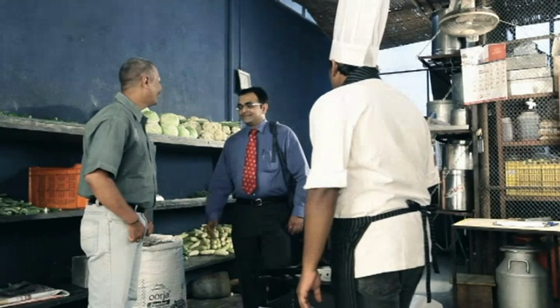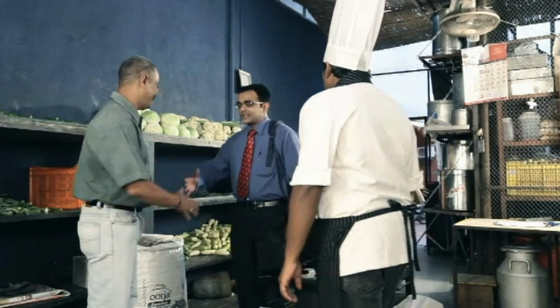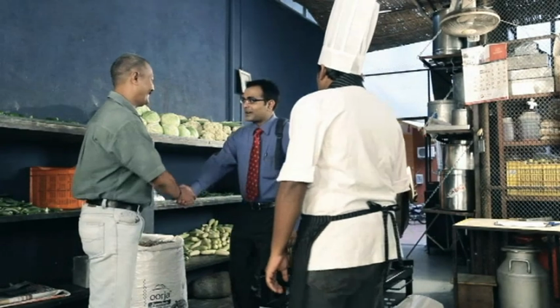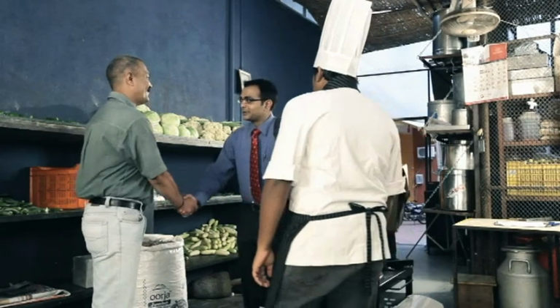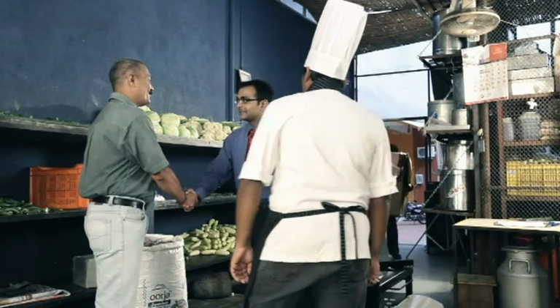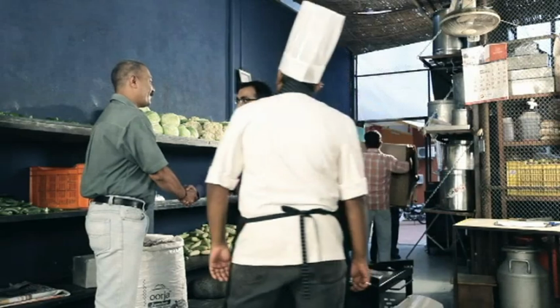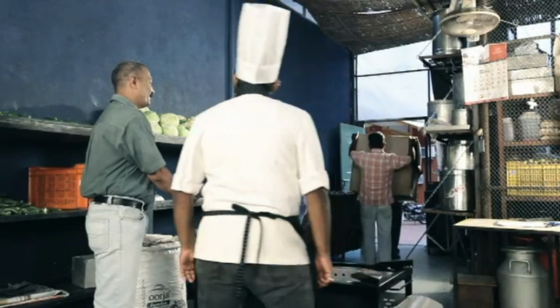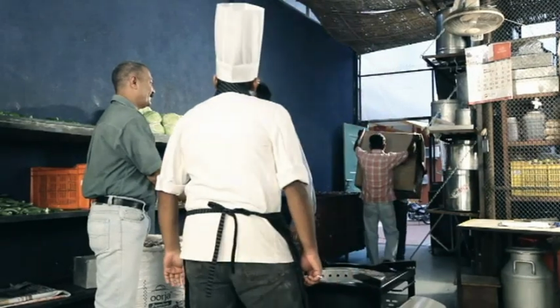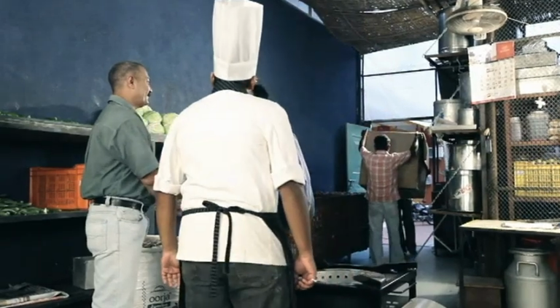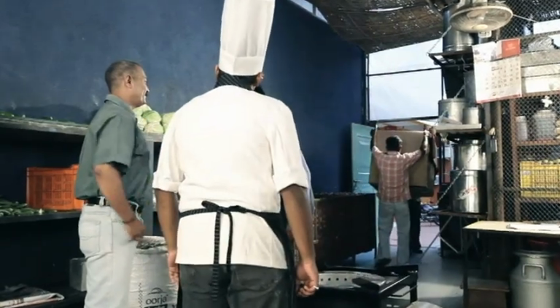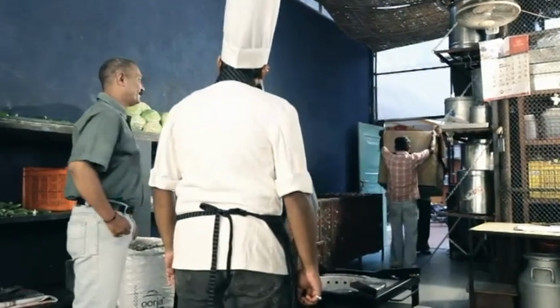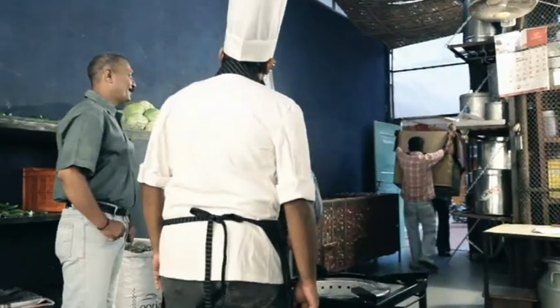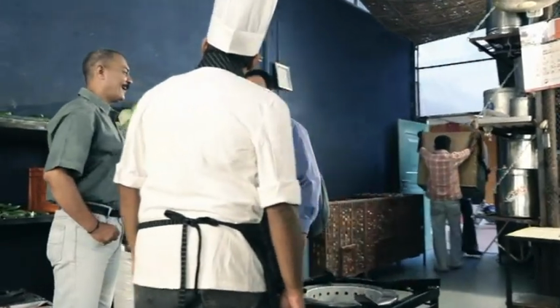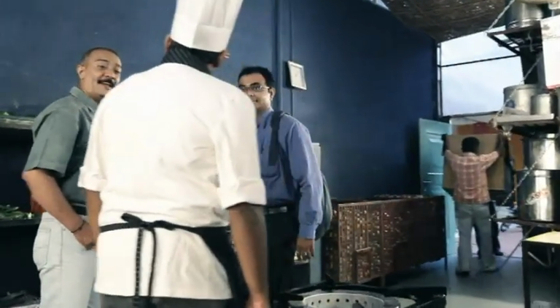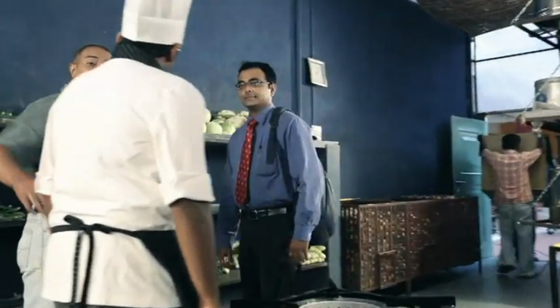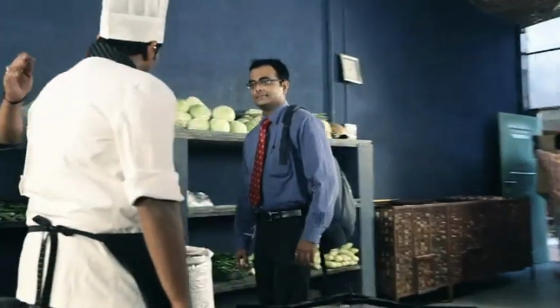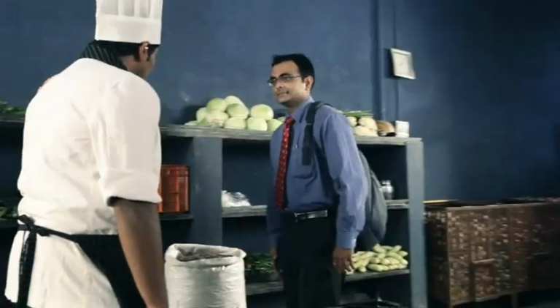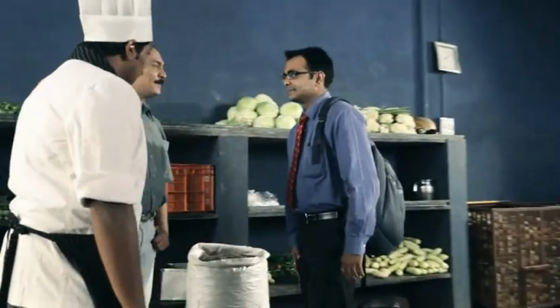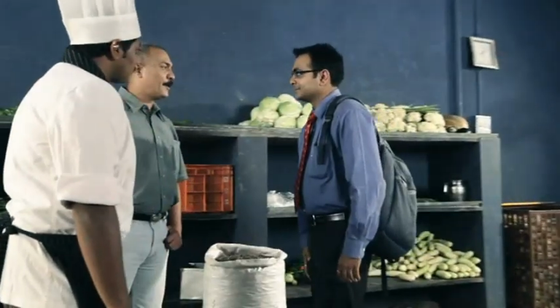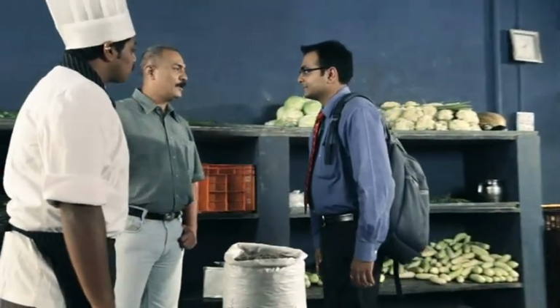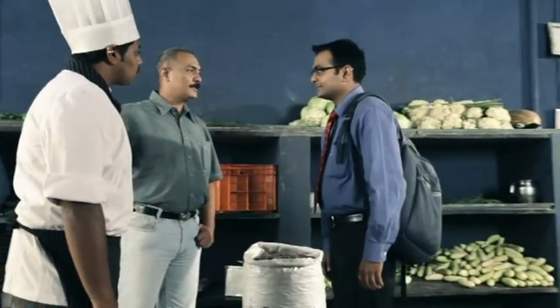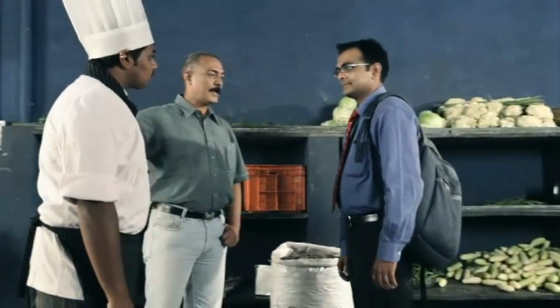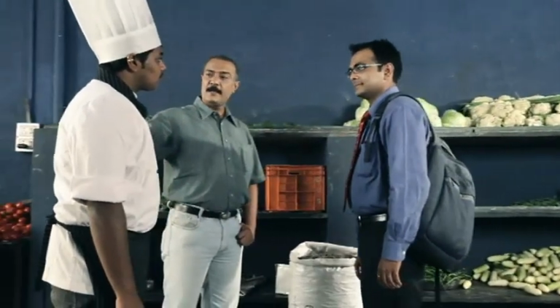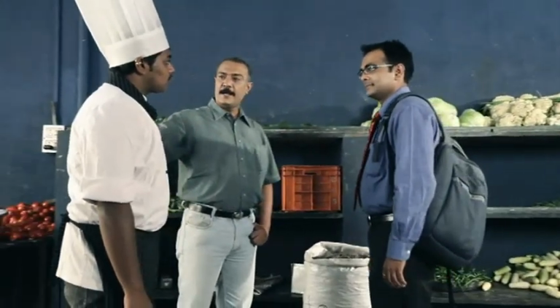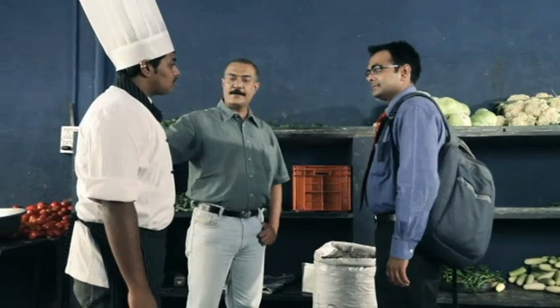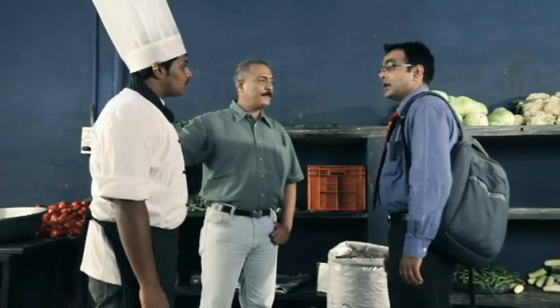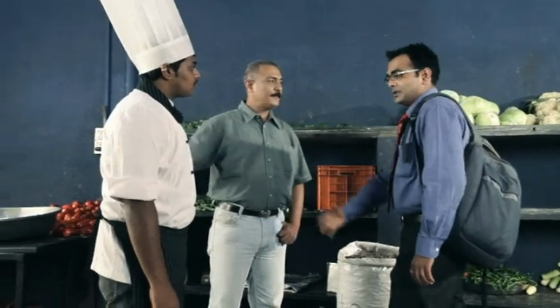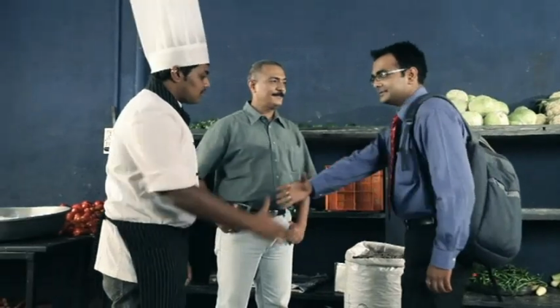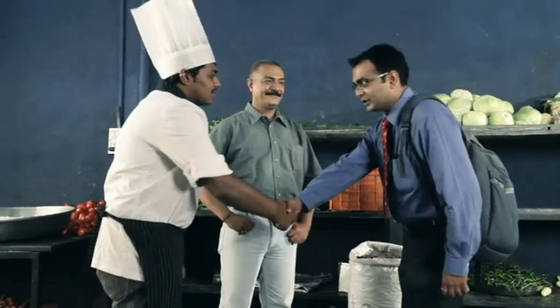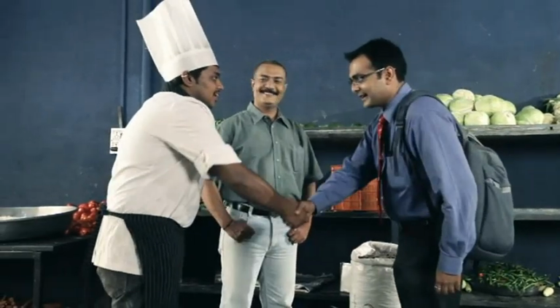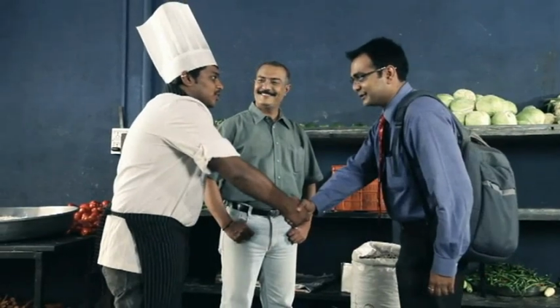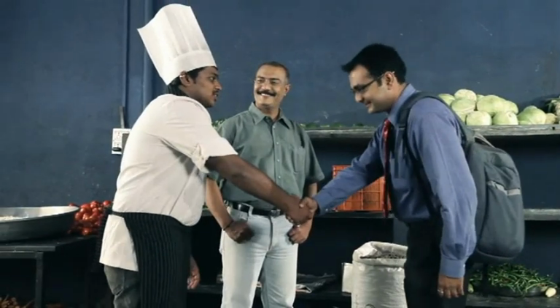Hello sir, good afternoon. Good afternoon. I am Vishal from First Energy. Meet Mr. Mahool. This is my head chef. Hello, nice to meet you sir.